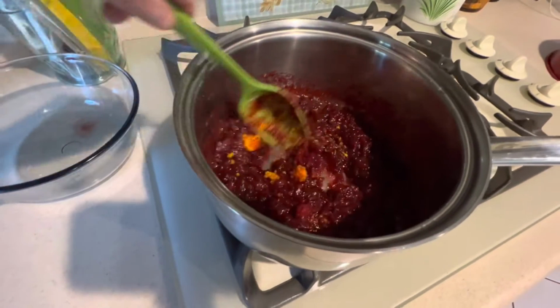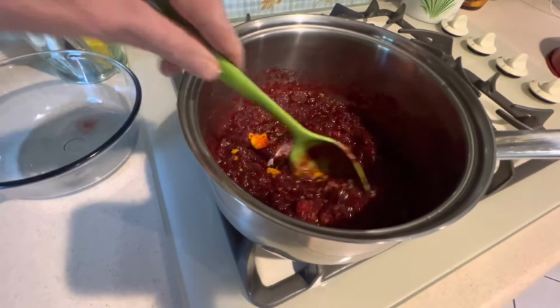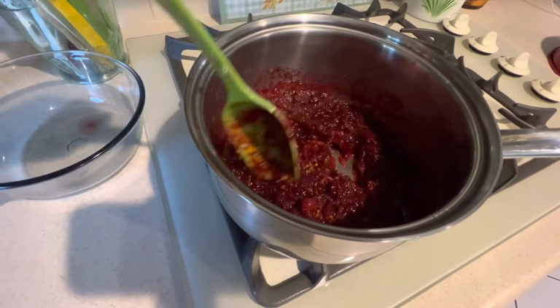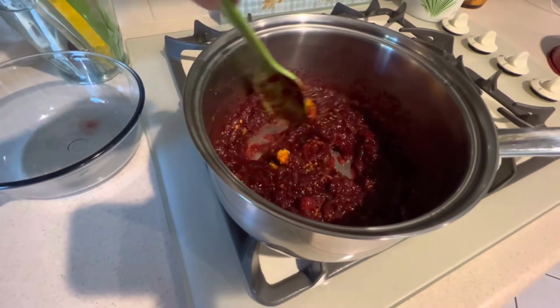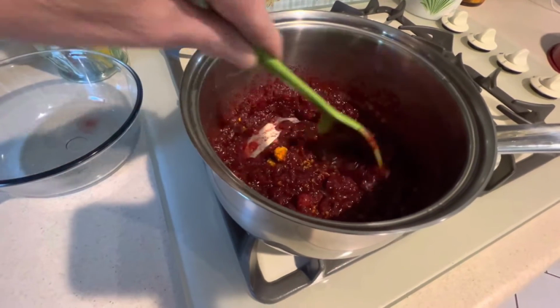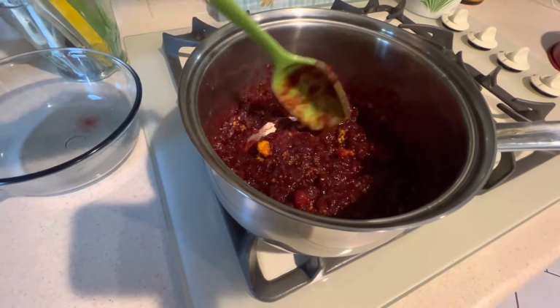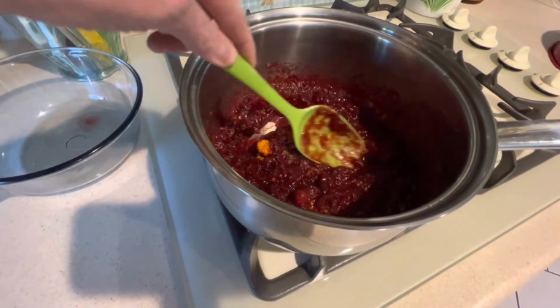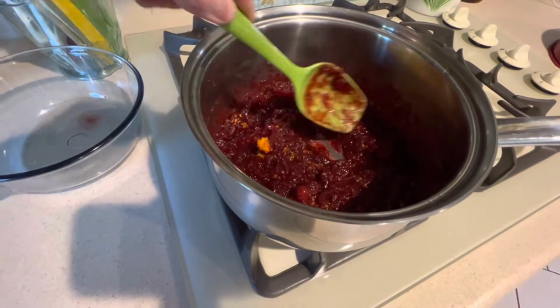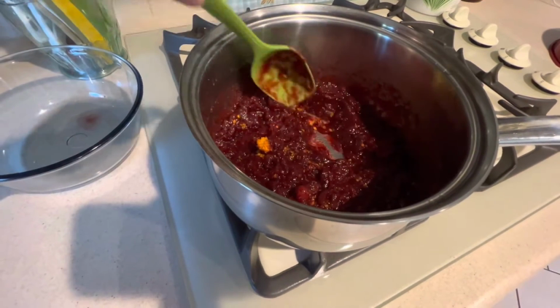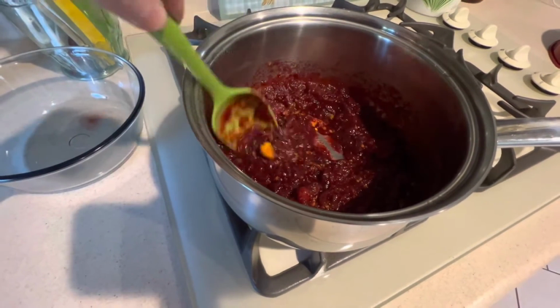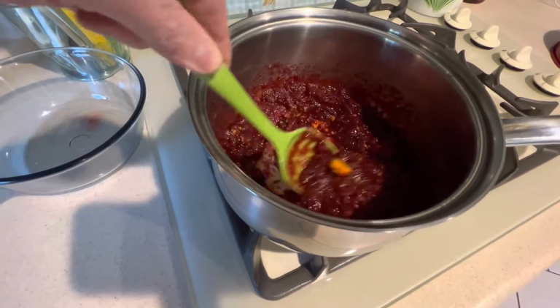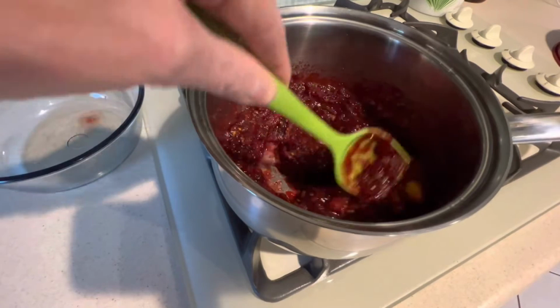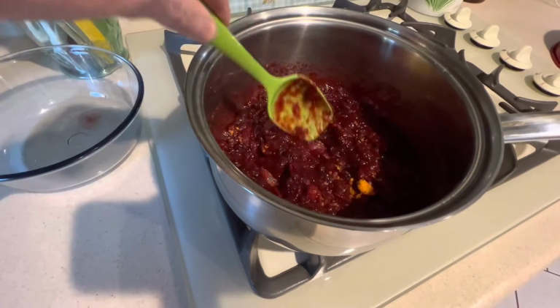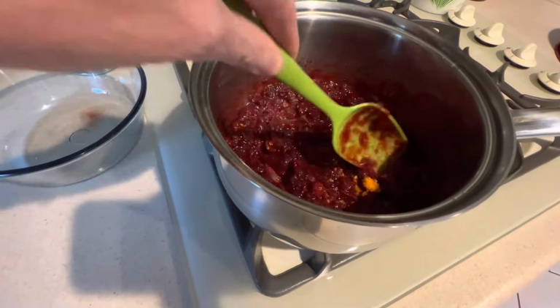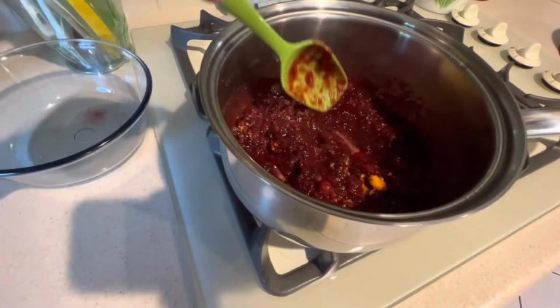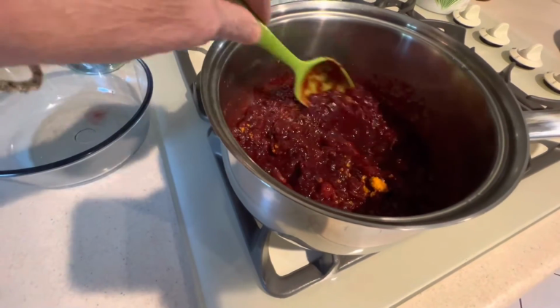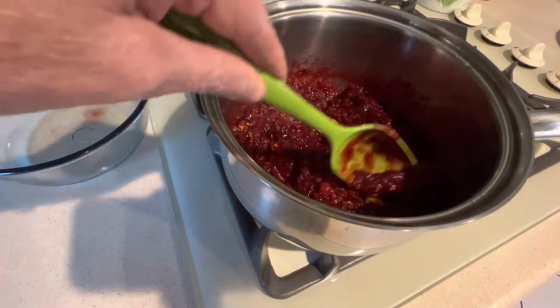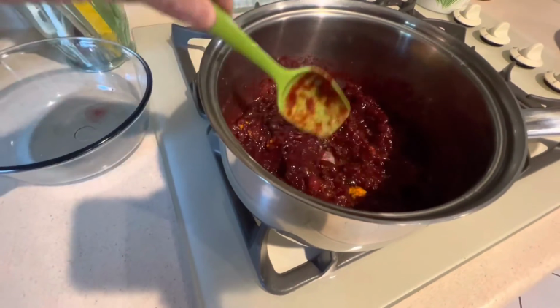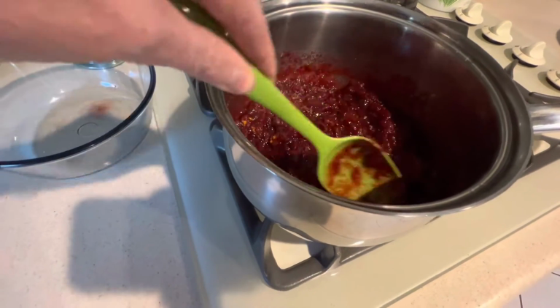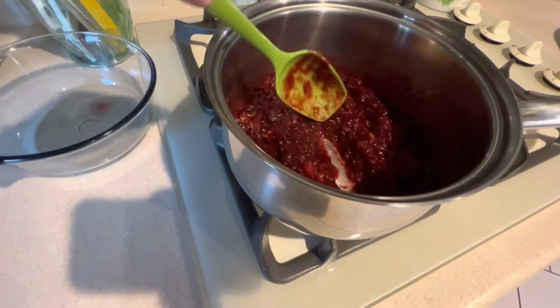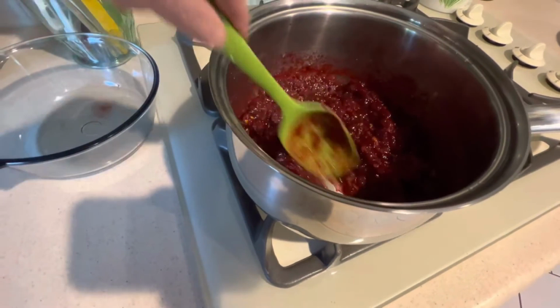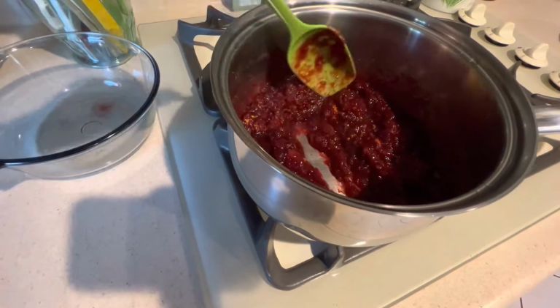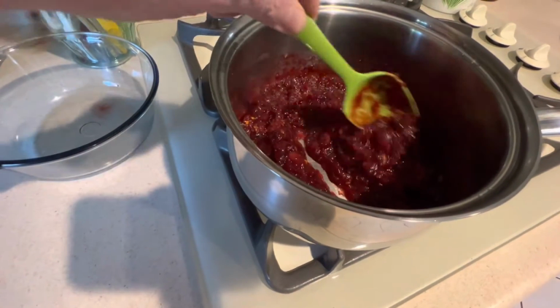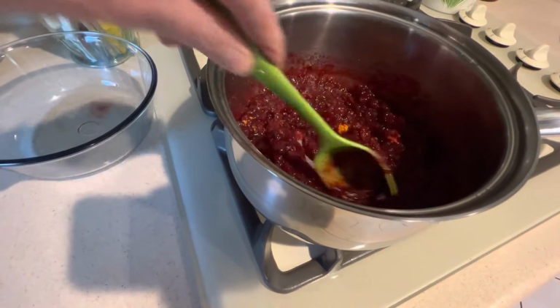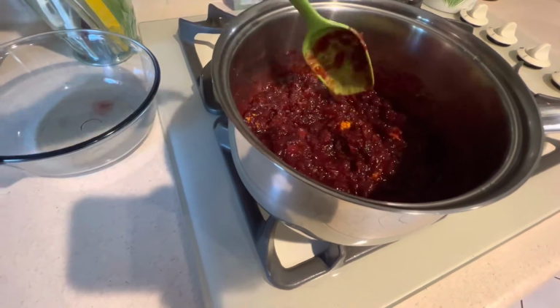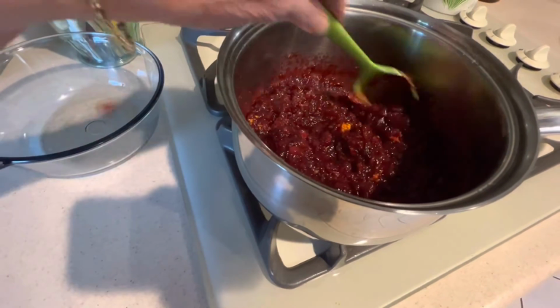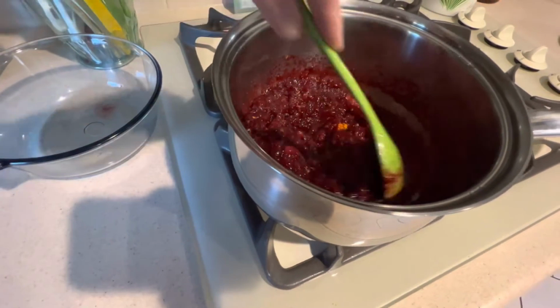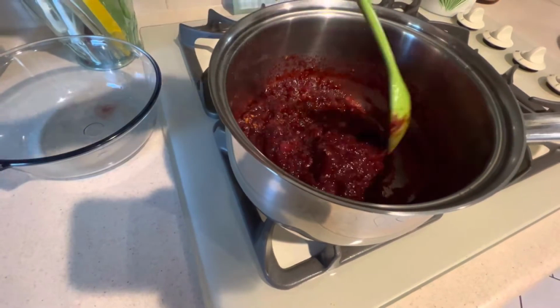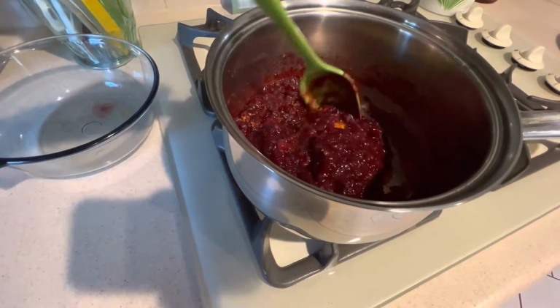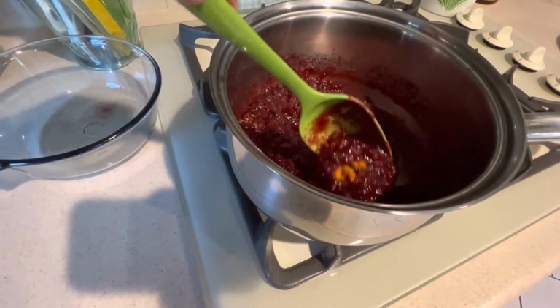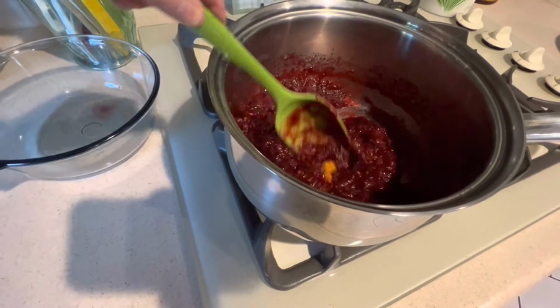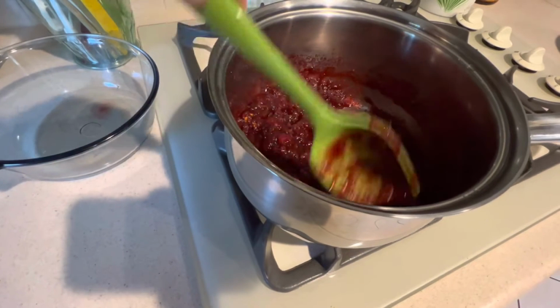Once the cranberry sauce has cooled for at least one hour, add the zest of one large orange and mix it in thoroughly to combine.